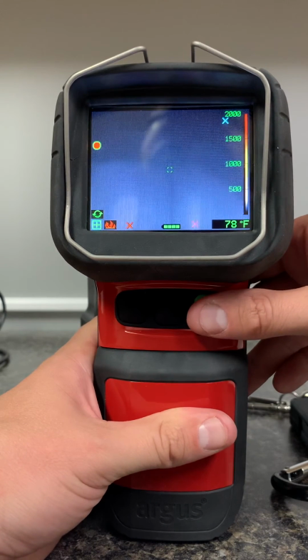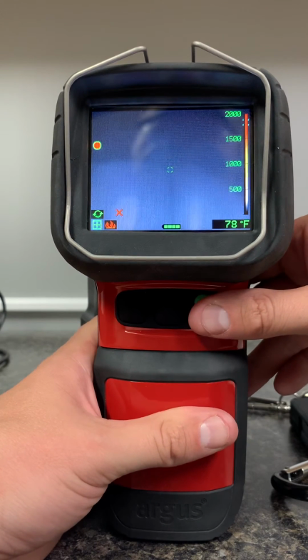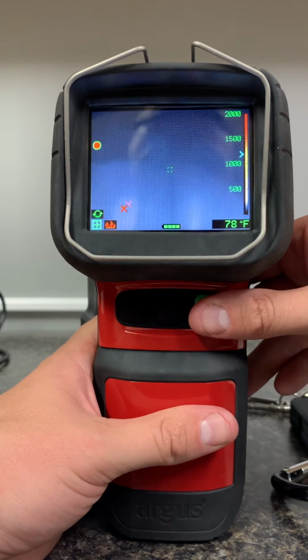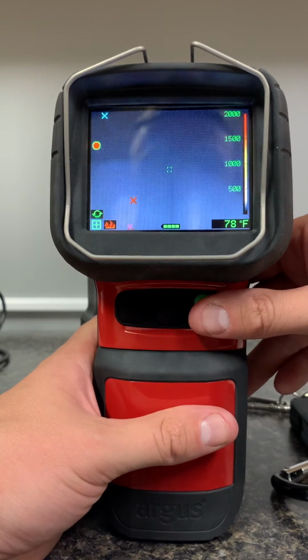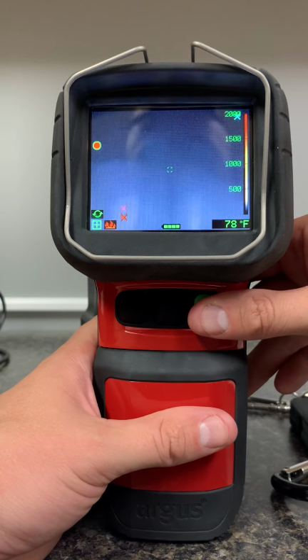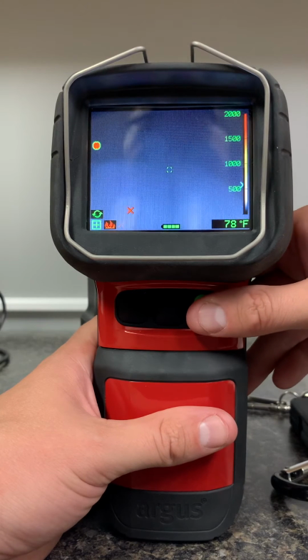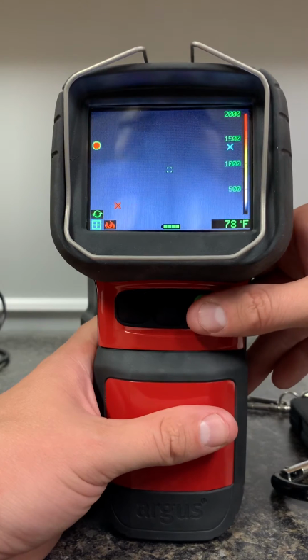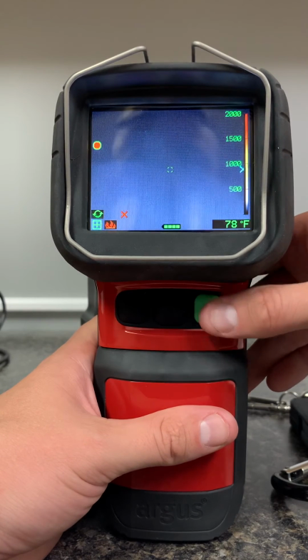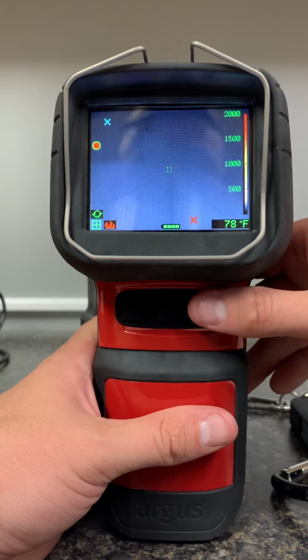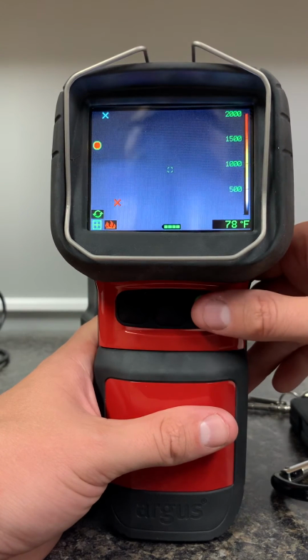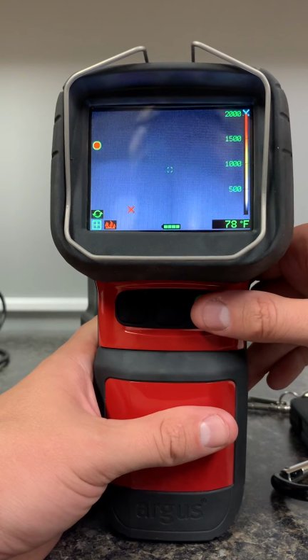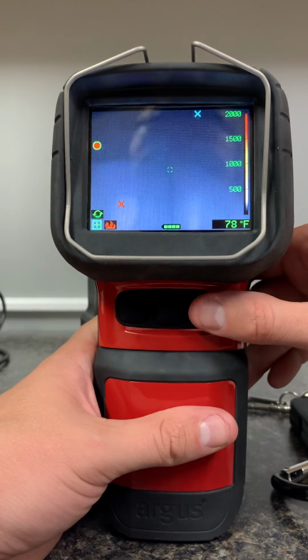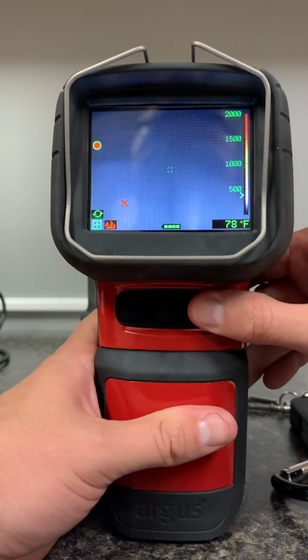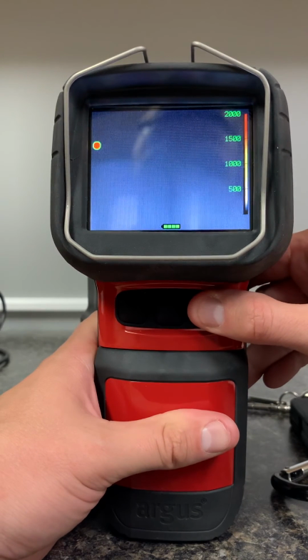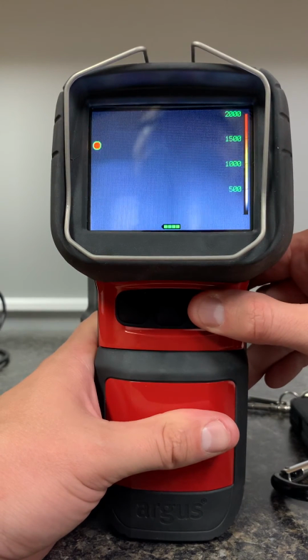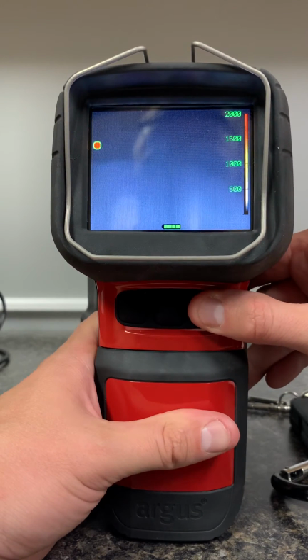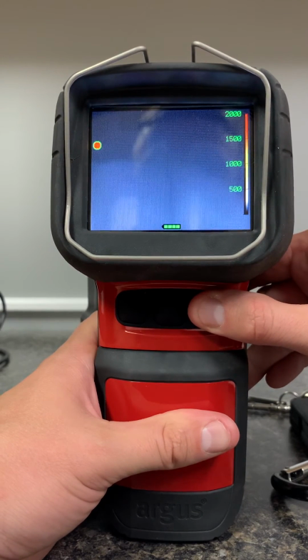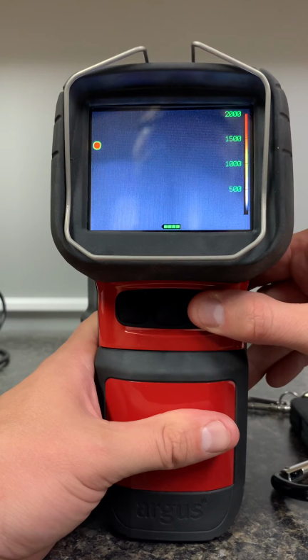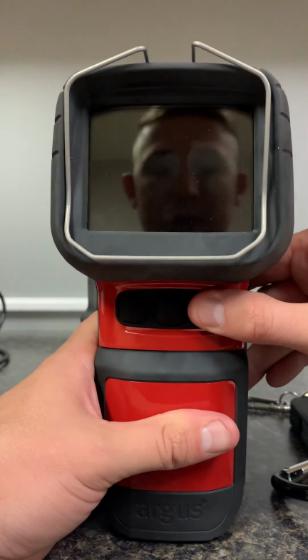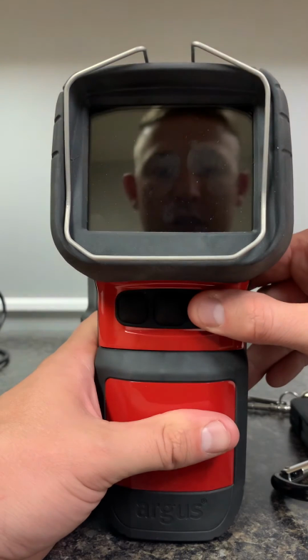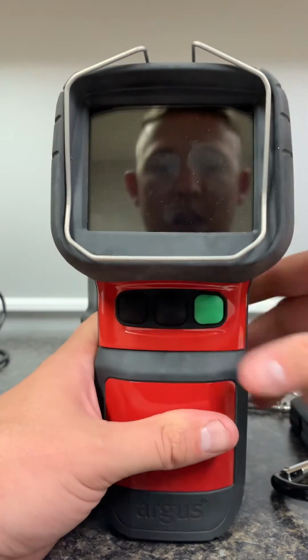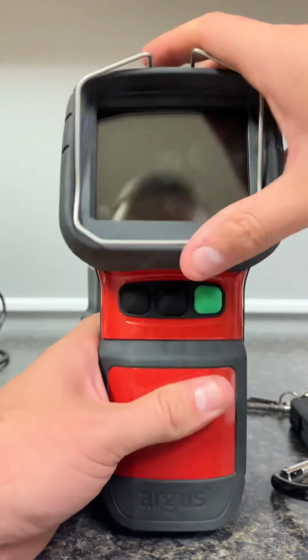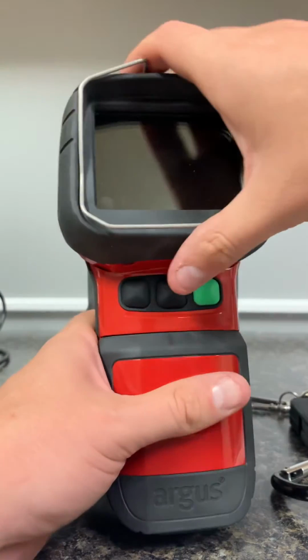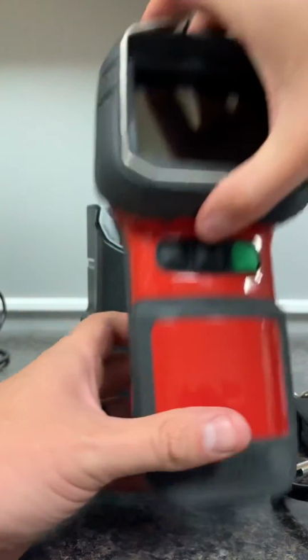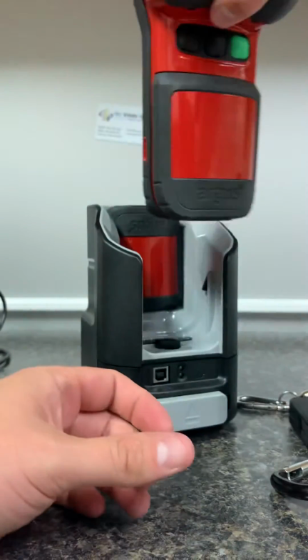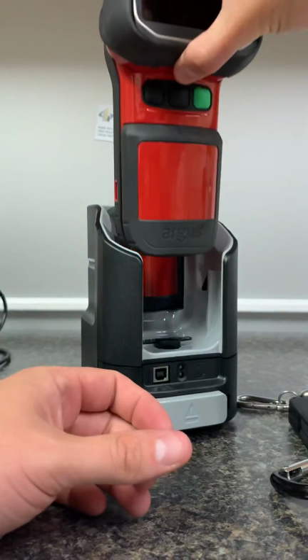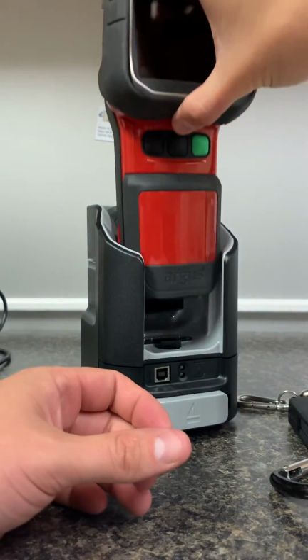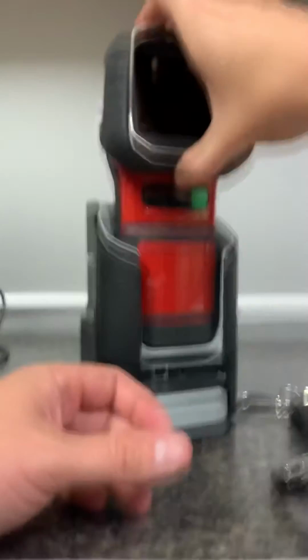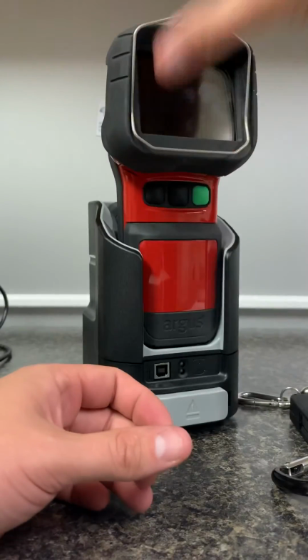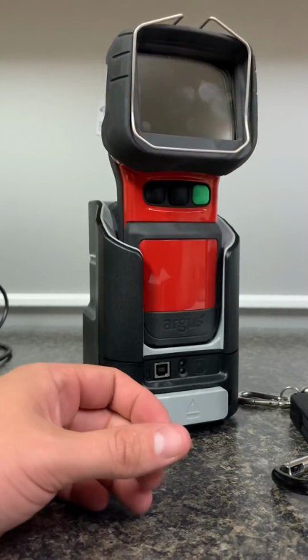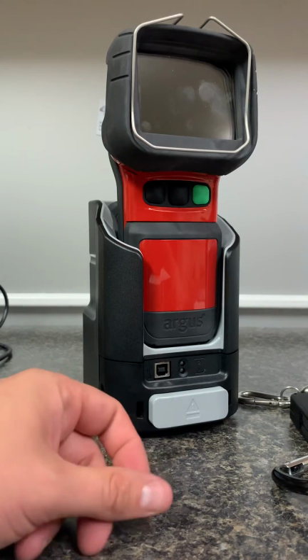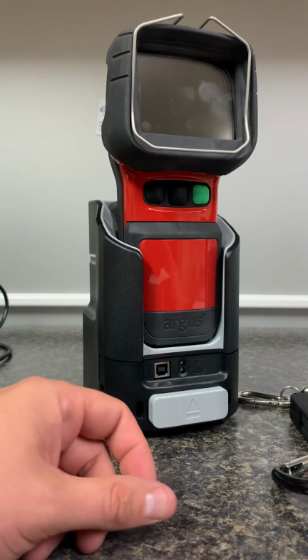If we need to update time and dates, we need to connect it to a computer. To shut the system down, hold the green button for three seconds and it will shut down, then snap it back in to charge it.